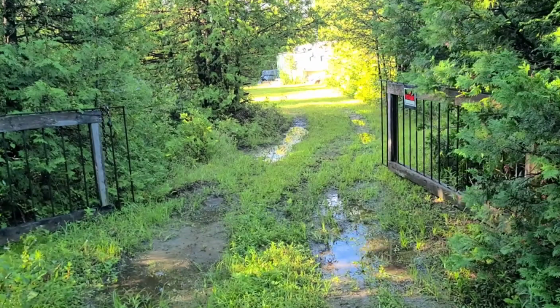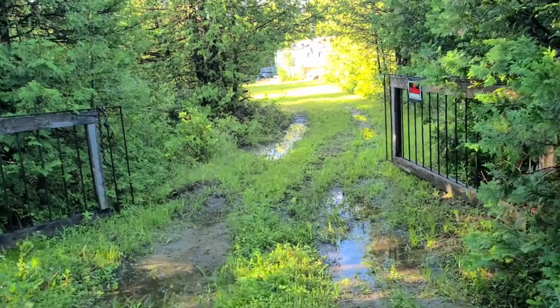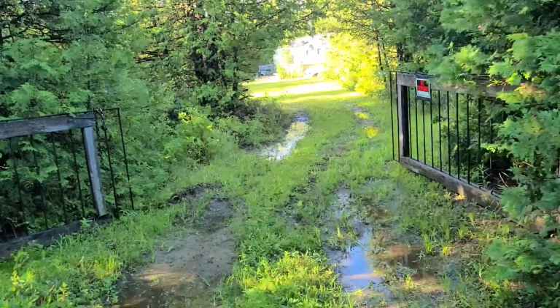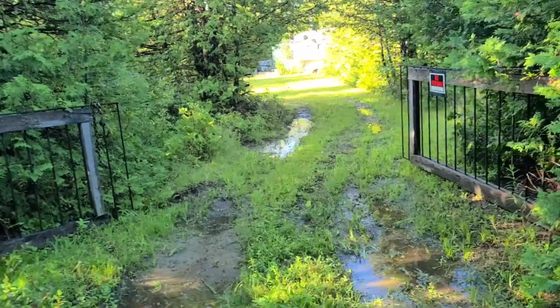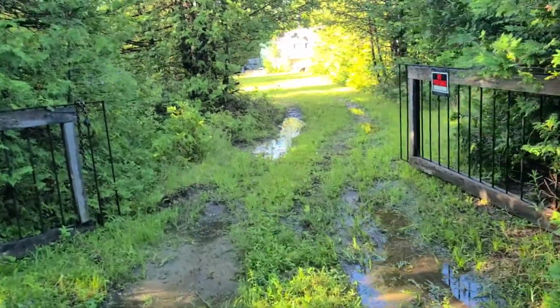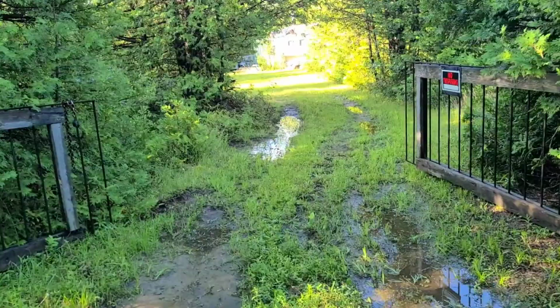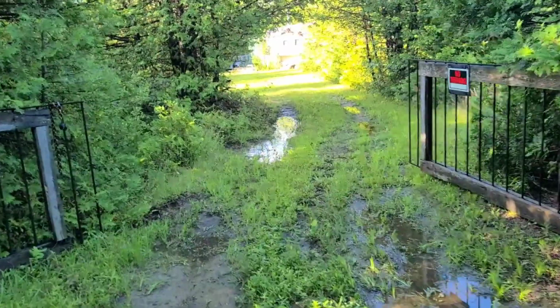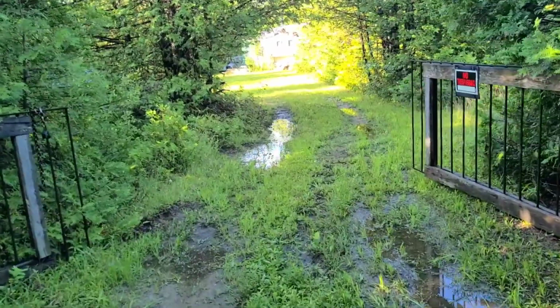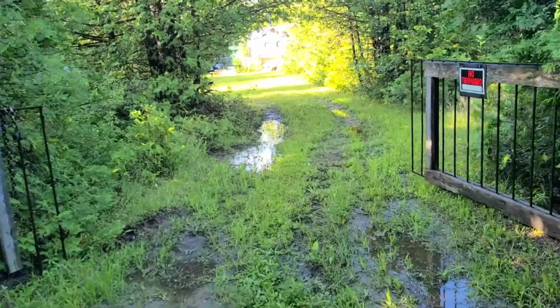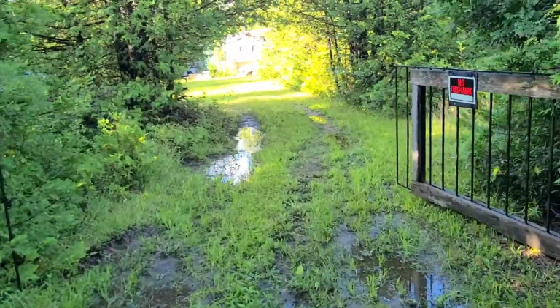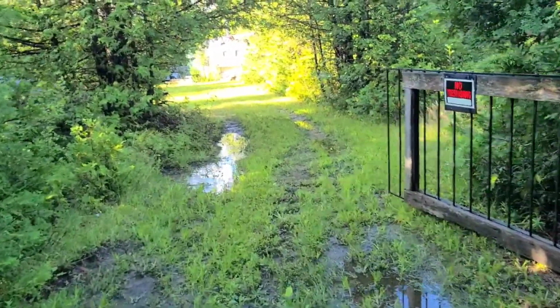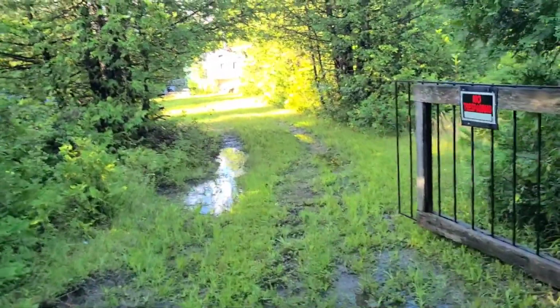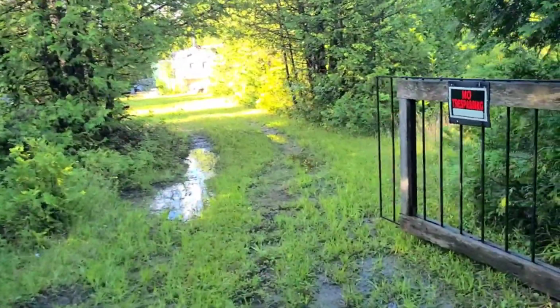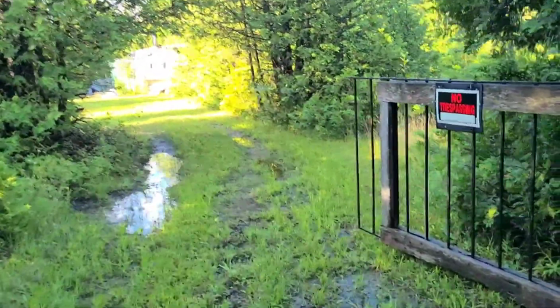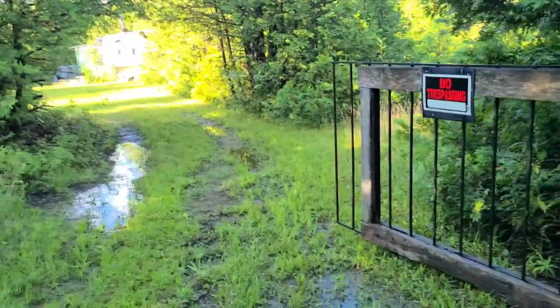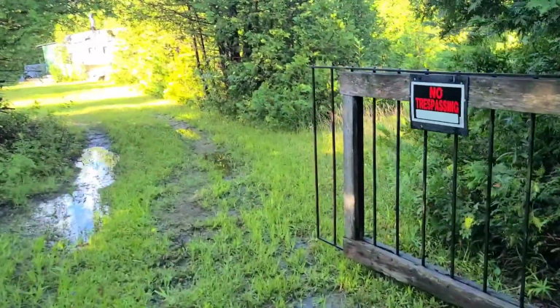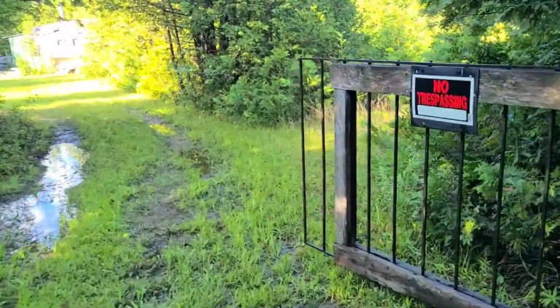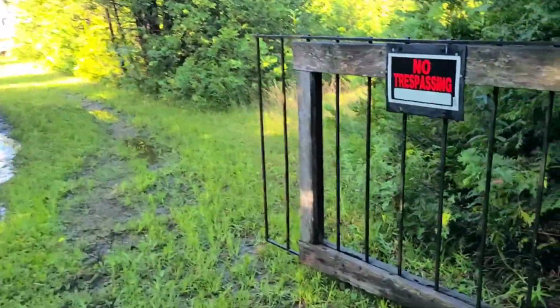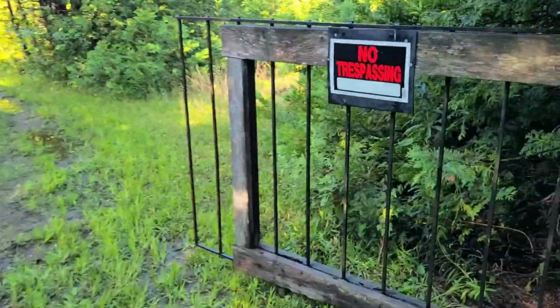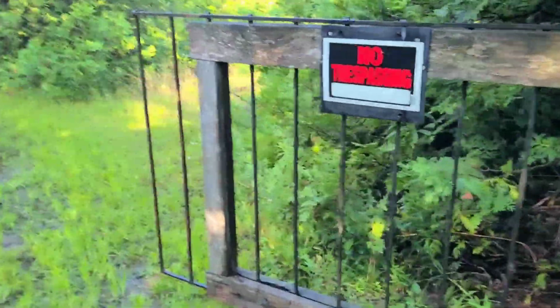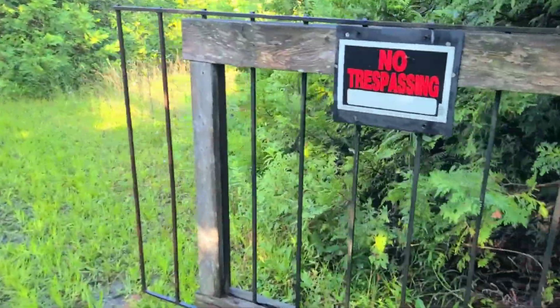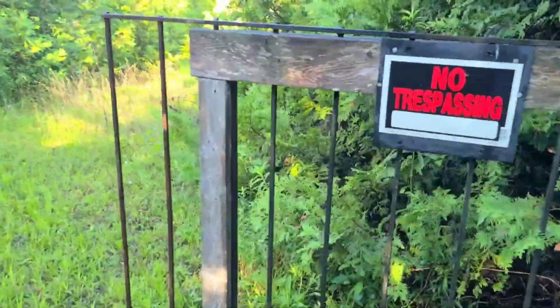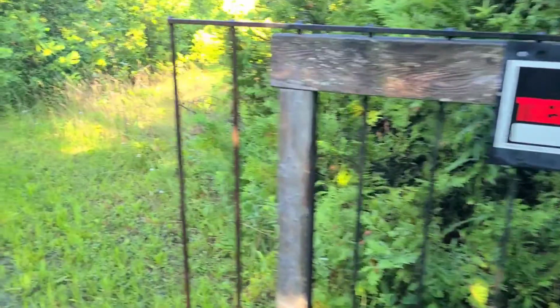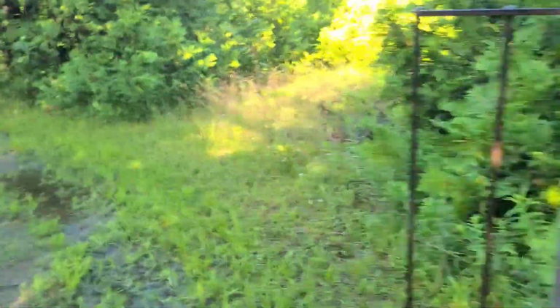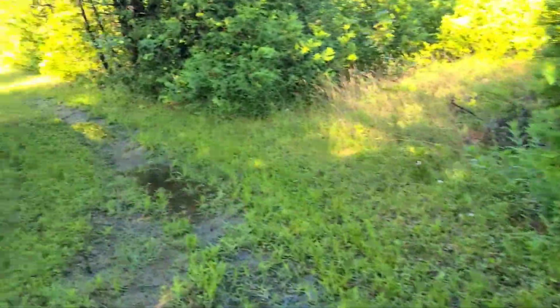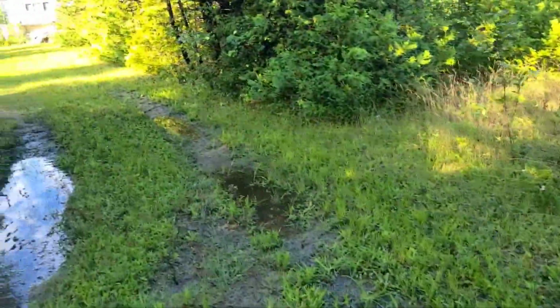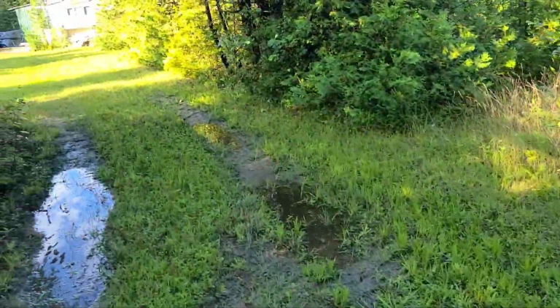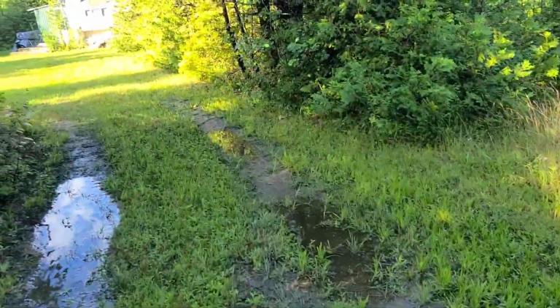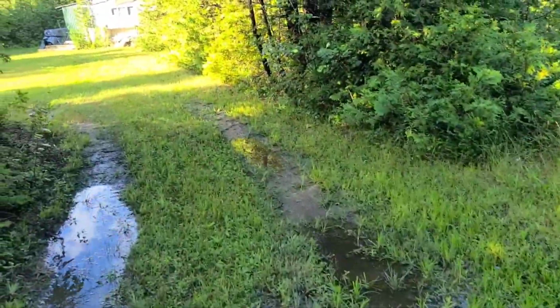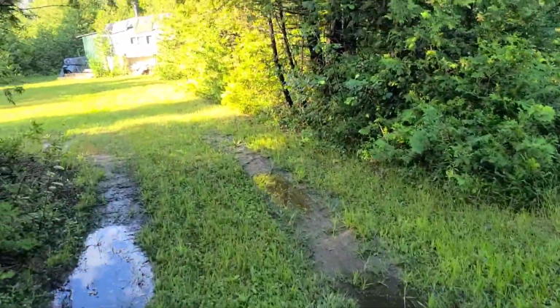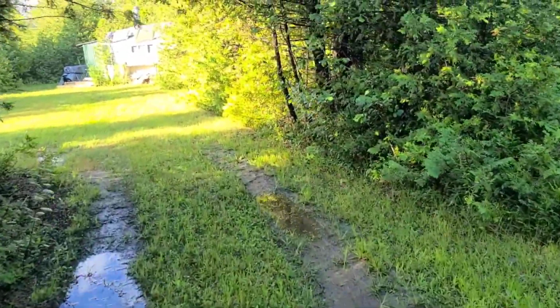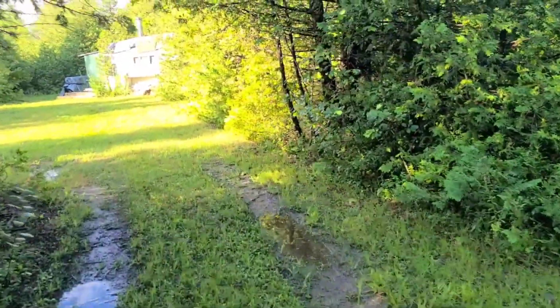So basically this is the entrance. This gate has been there for quite a while. It's fallen over at least once and I've never had to repair it.